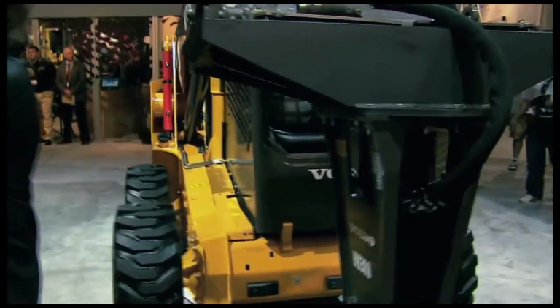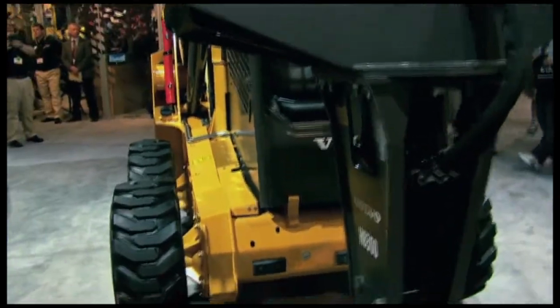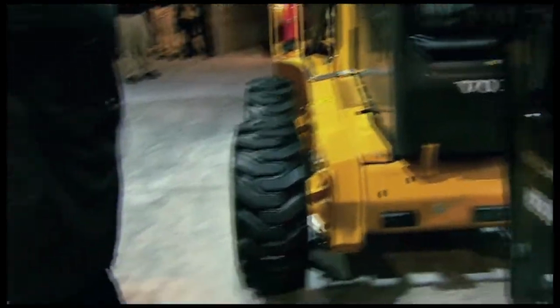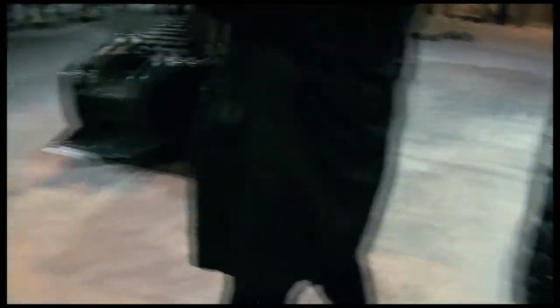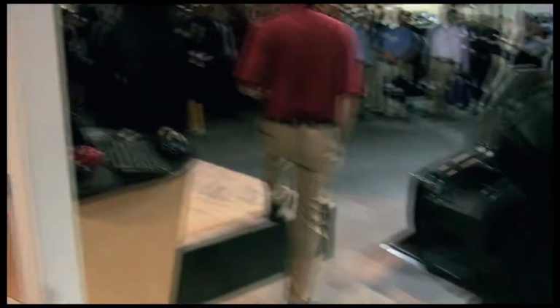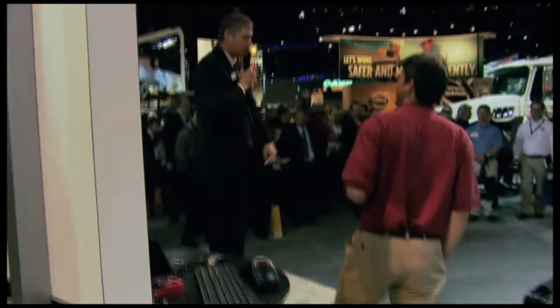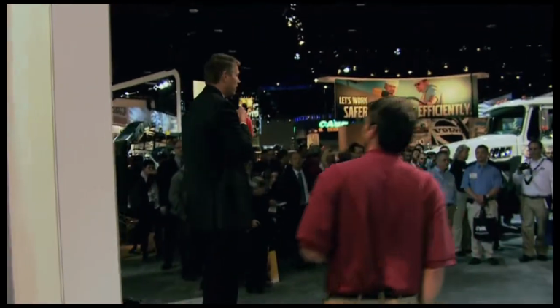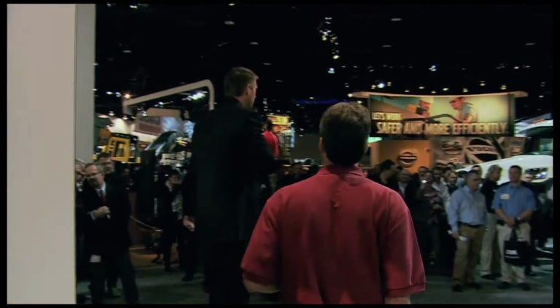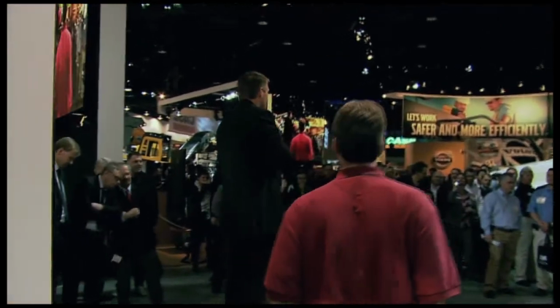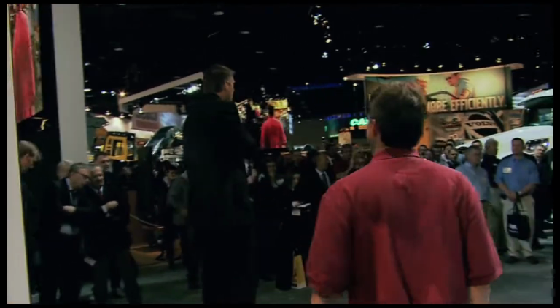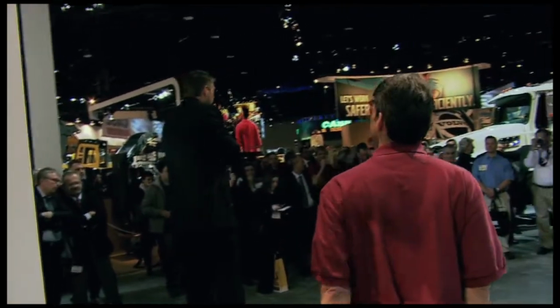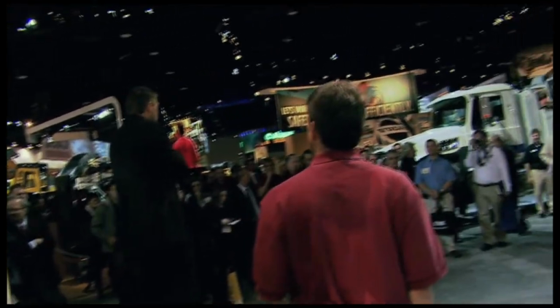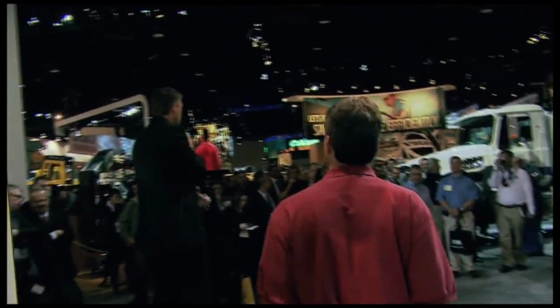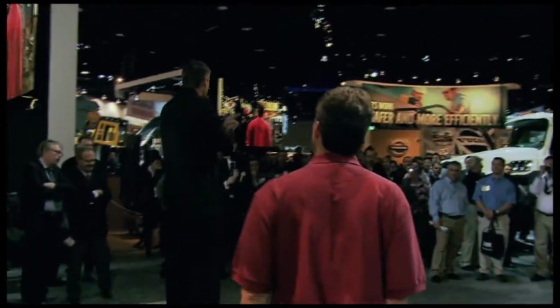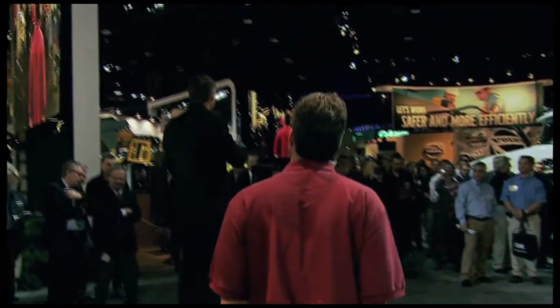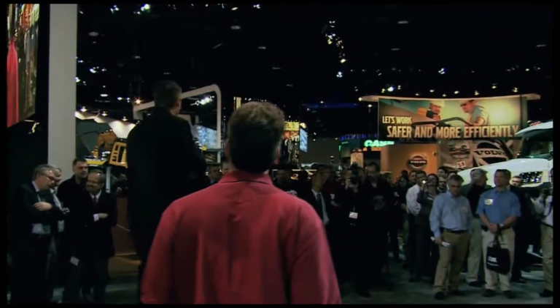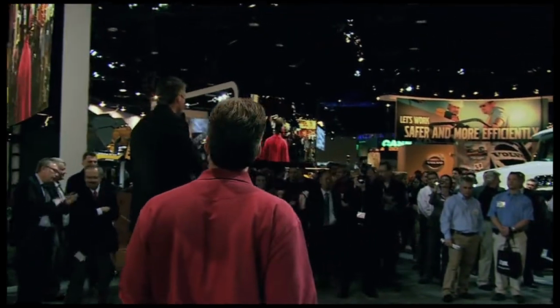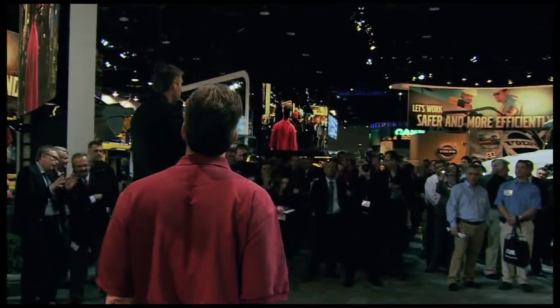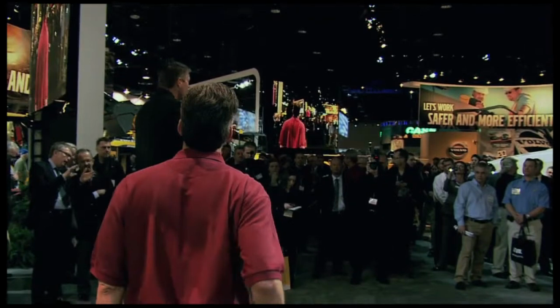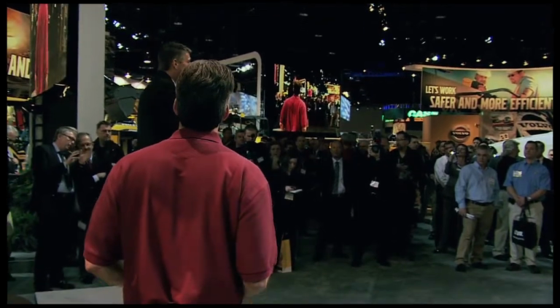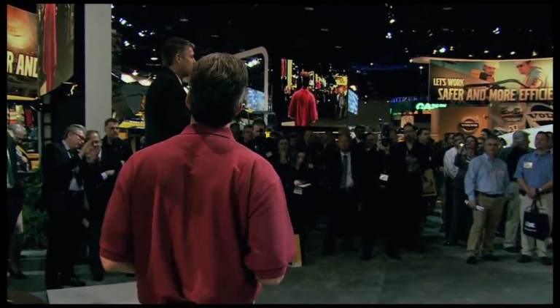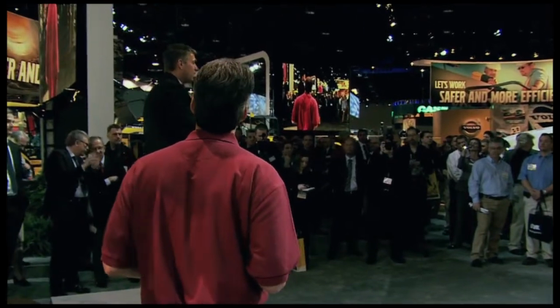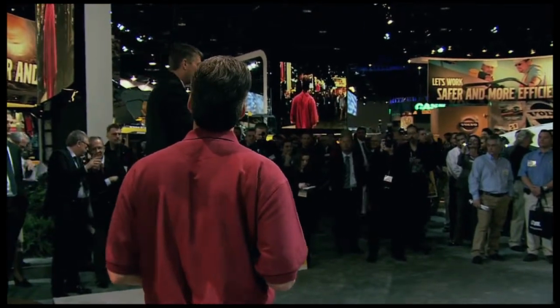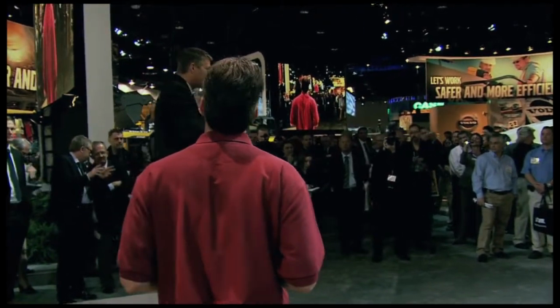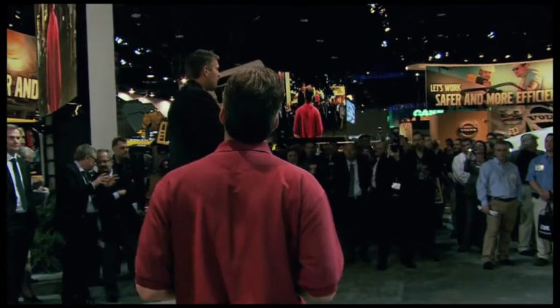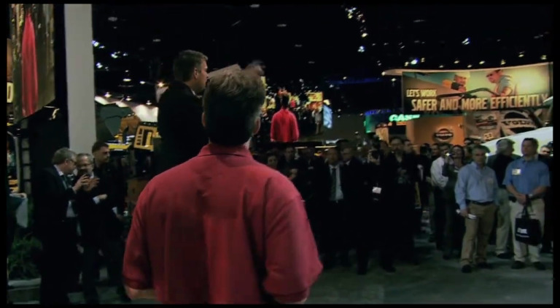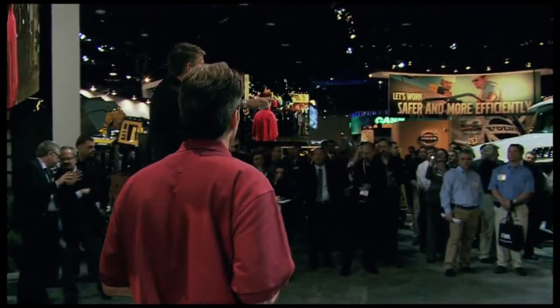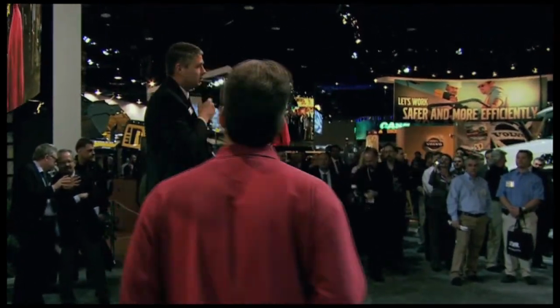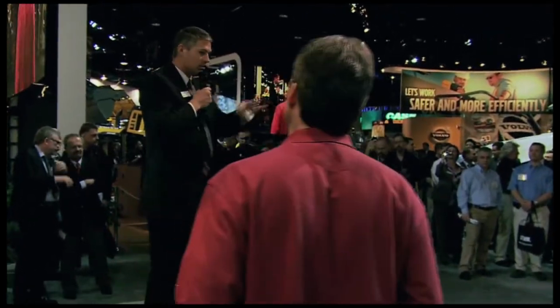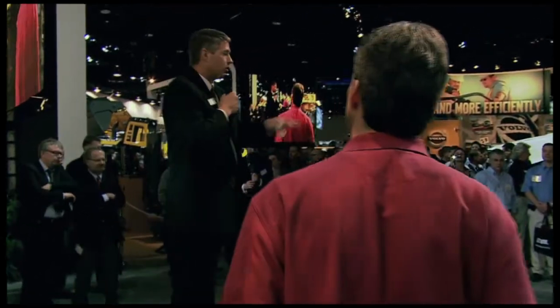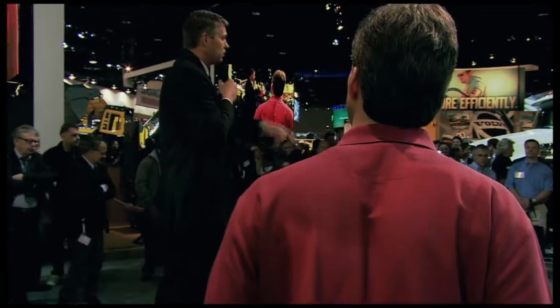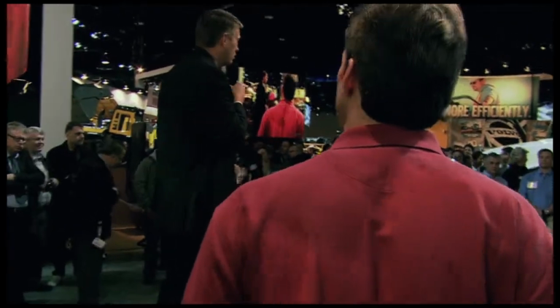Thanks Andy, and we look forward to hearing a lot more from you as the week goes on. Again, on behalf of Volvo Construction Equipment, we want to thank you for your time this morning. As you can see, we have a lot of exciting things going on in our booth, from the L250G to the skid-steer loader and the track loader.